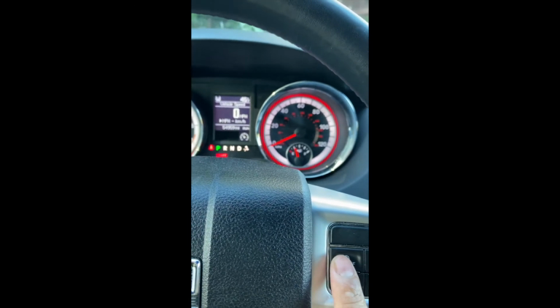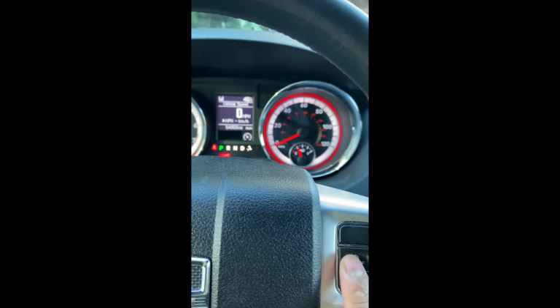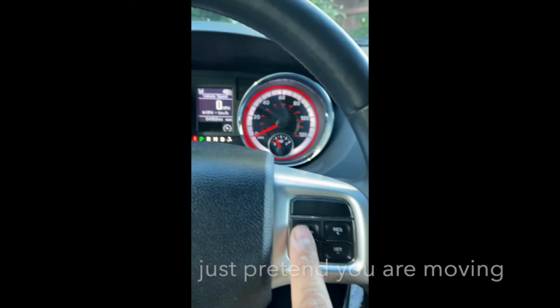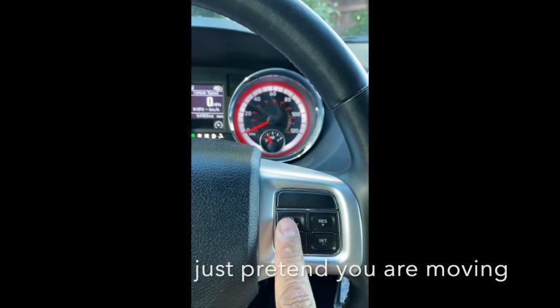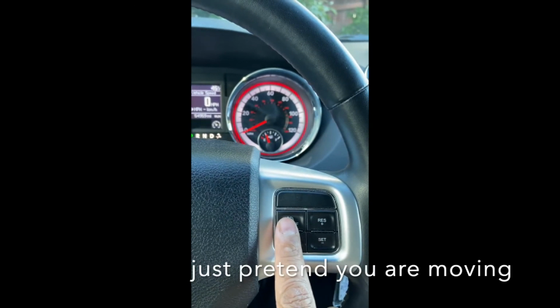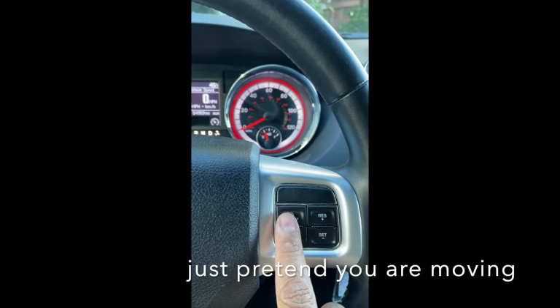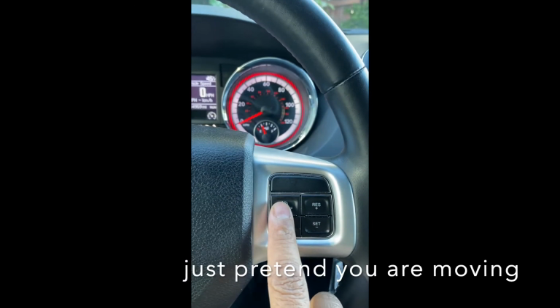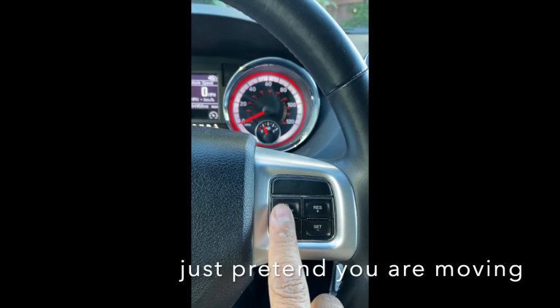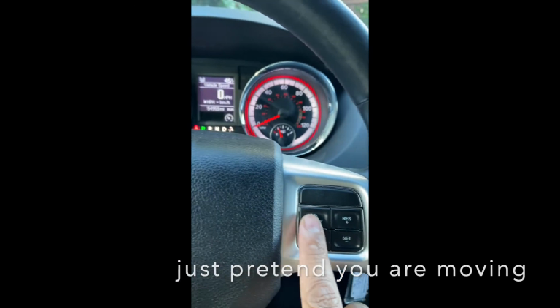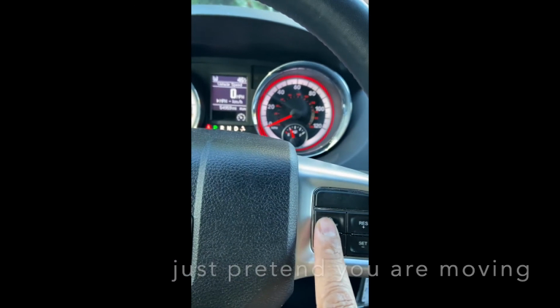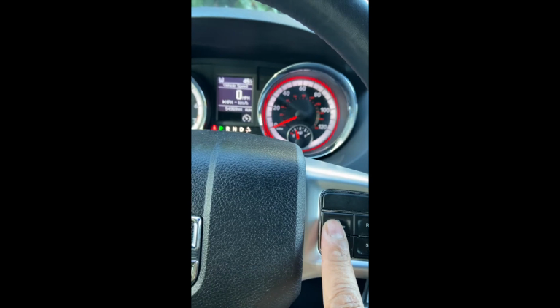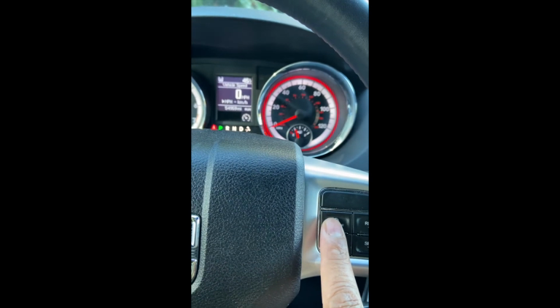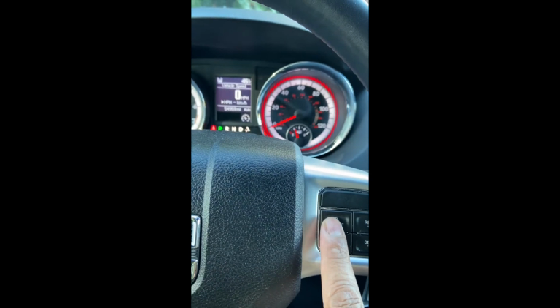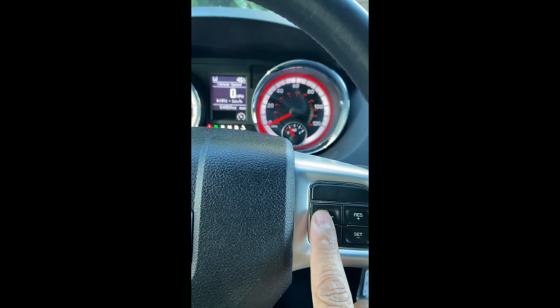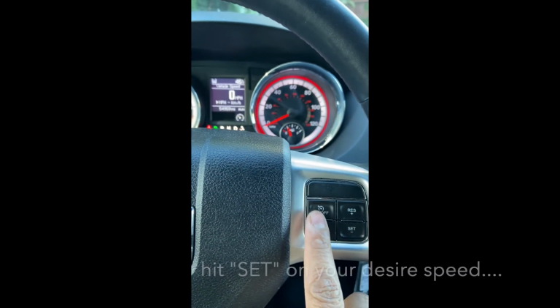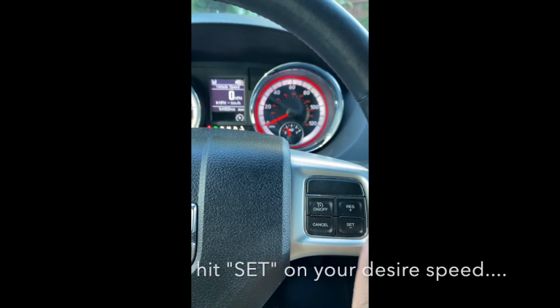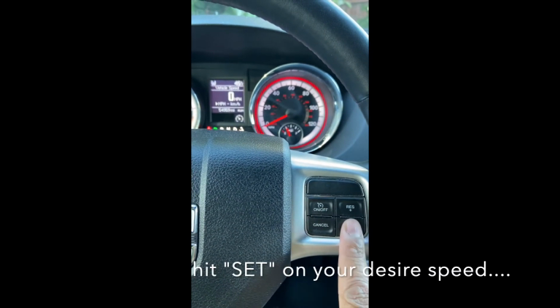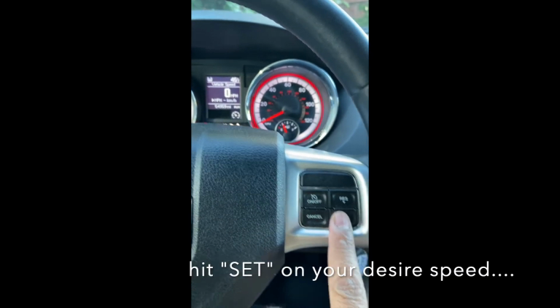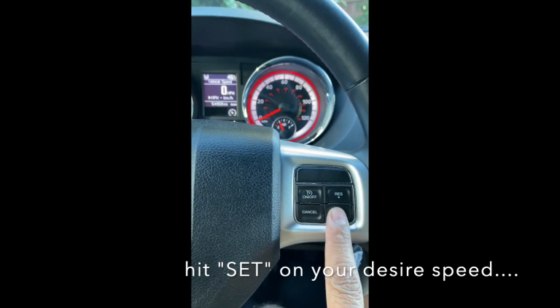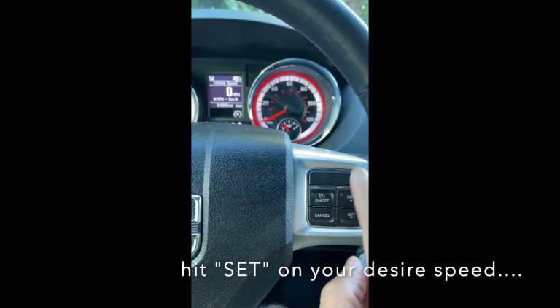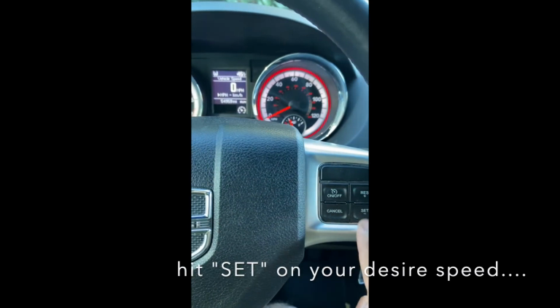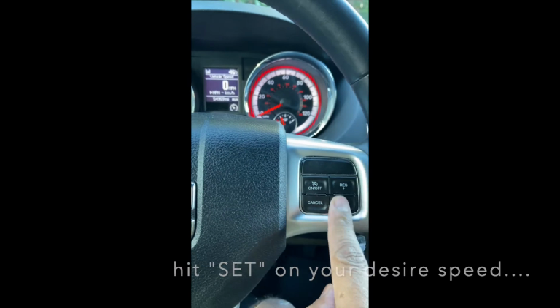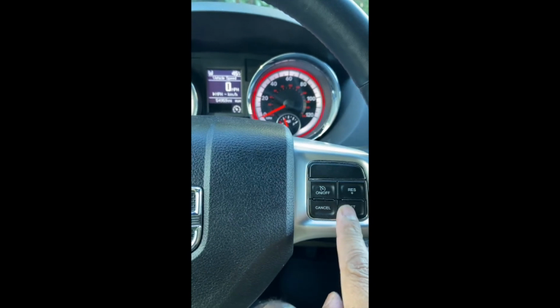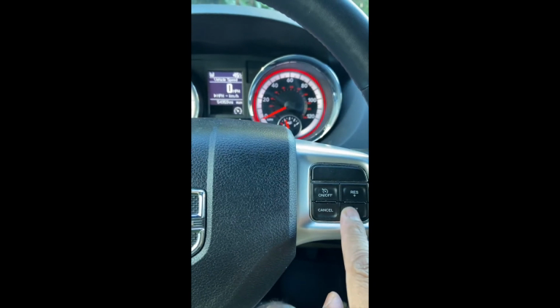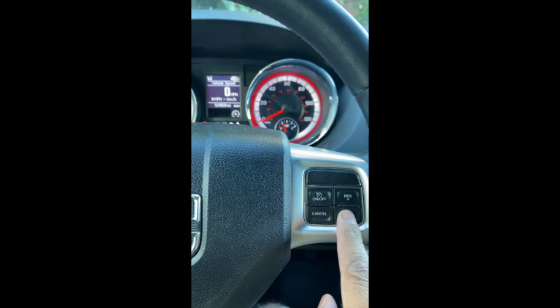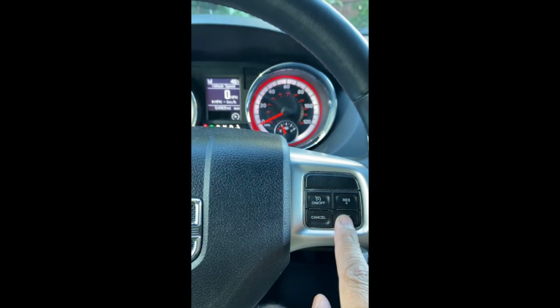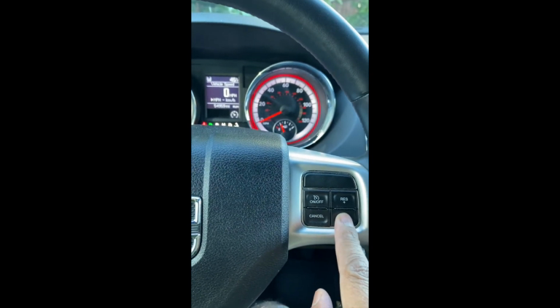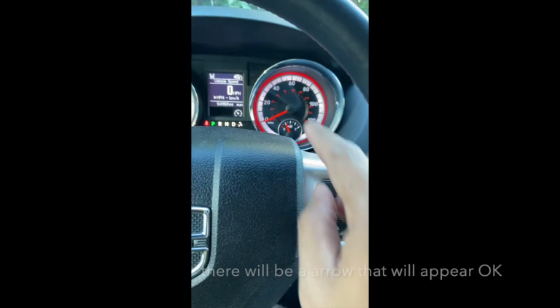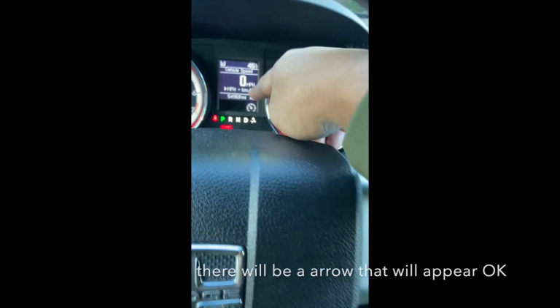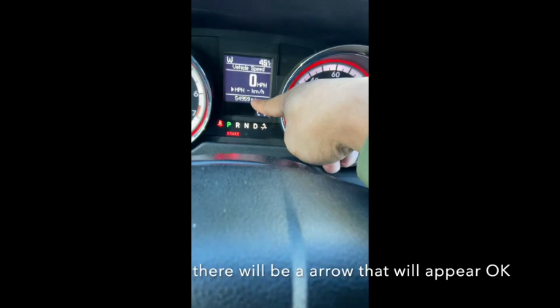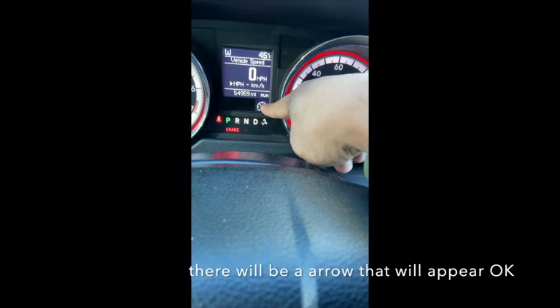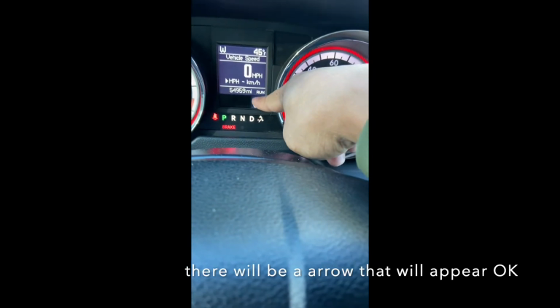While you're running — let's say you're running 30, 40, 70 miles an hour — you're going to hit set, and then it will check it off. You're going to have to check right there when it's running.